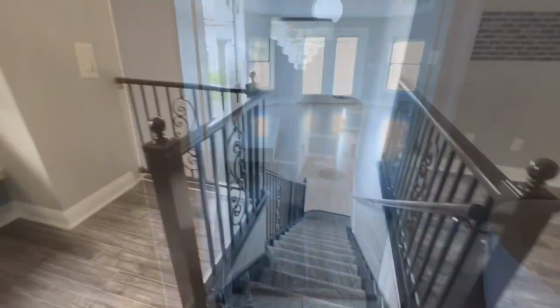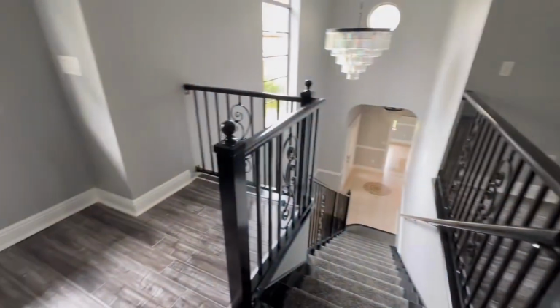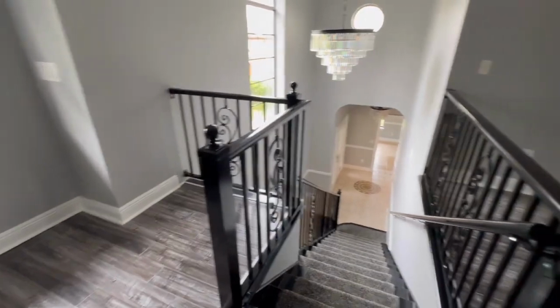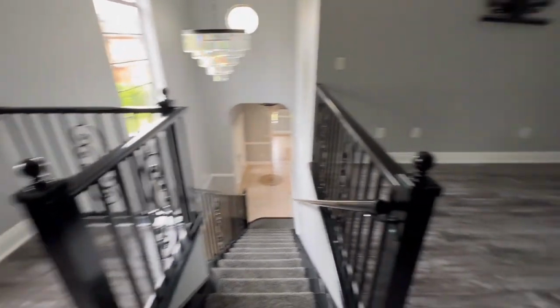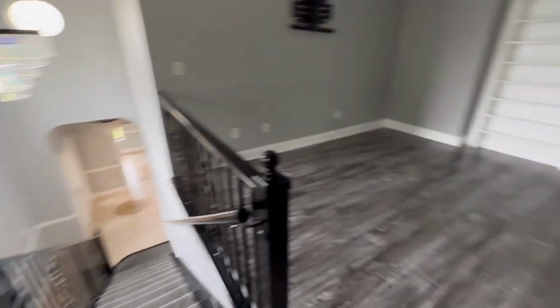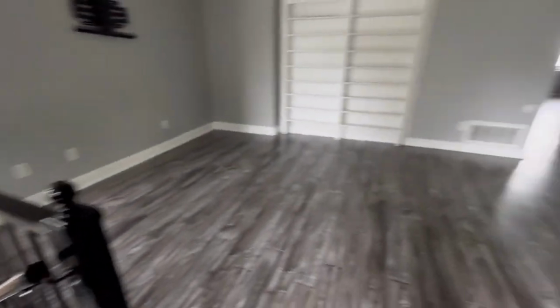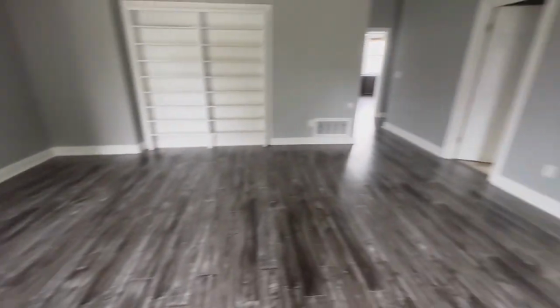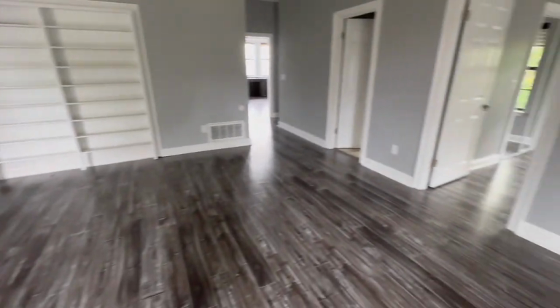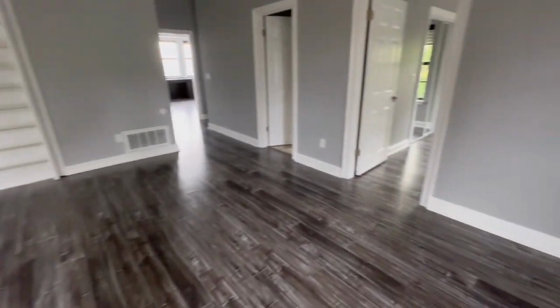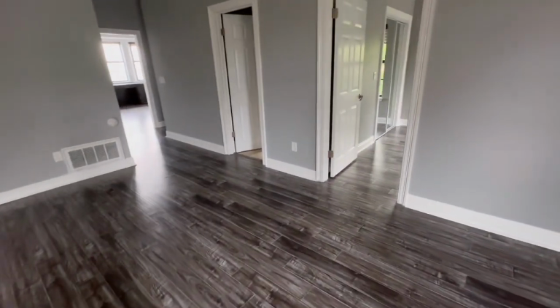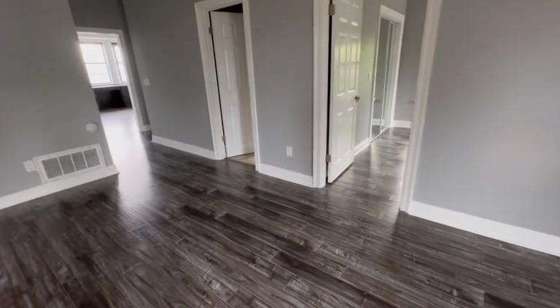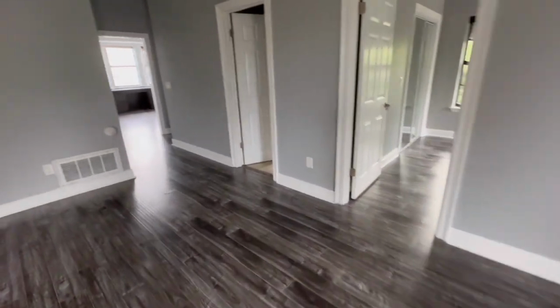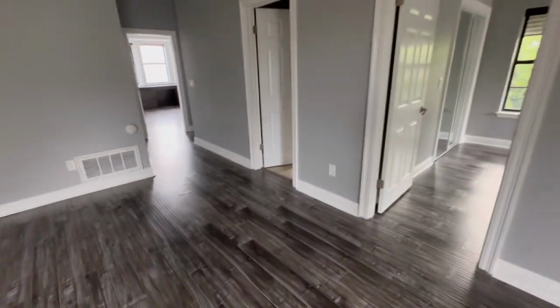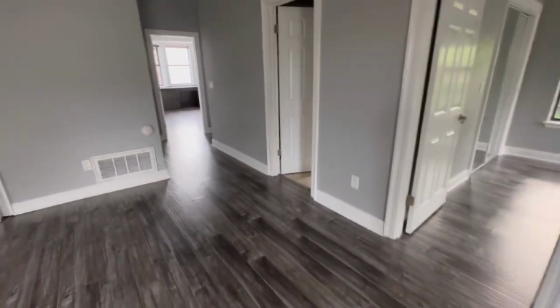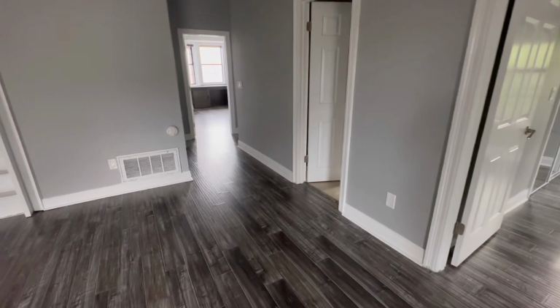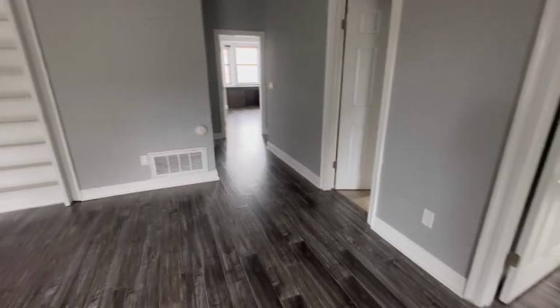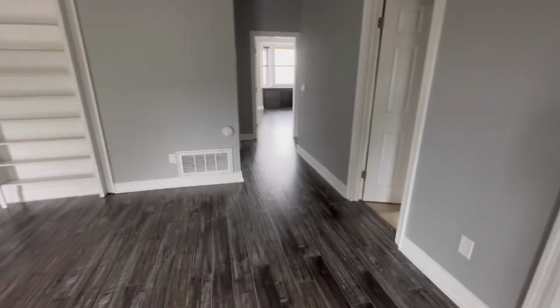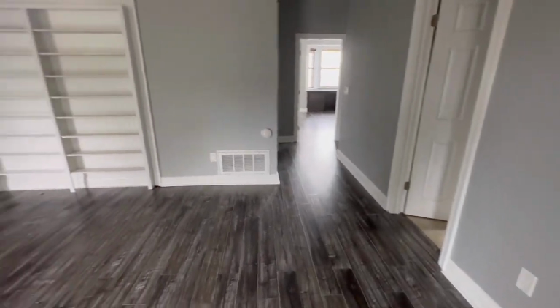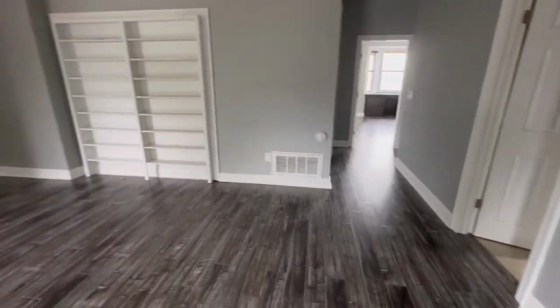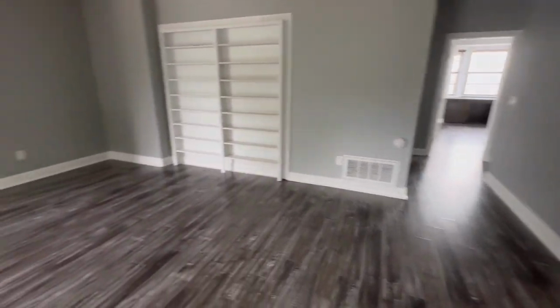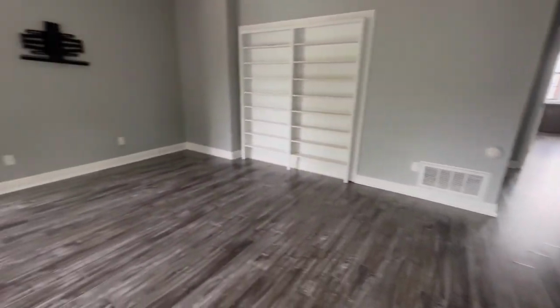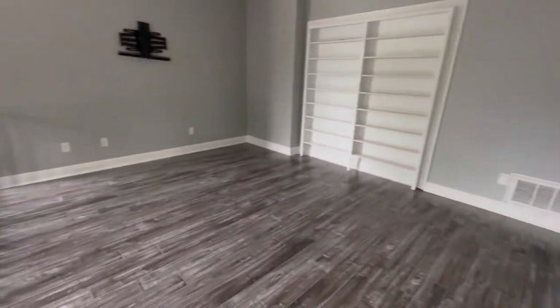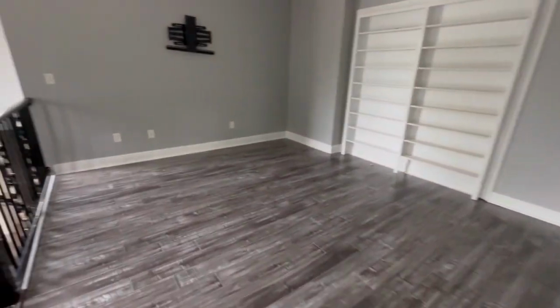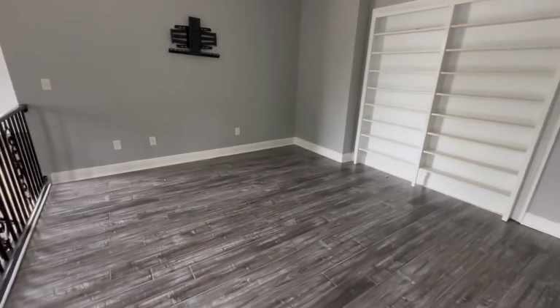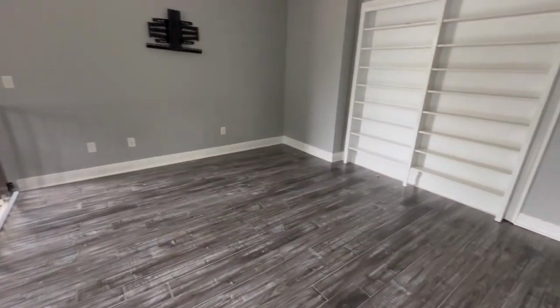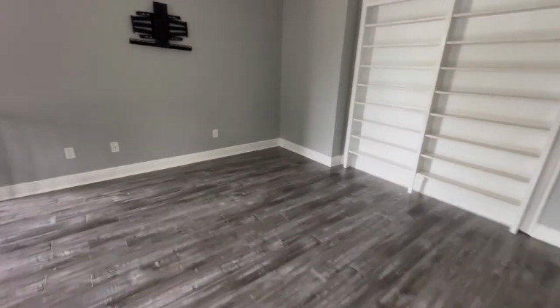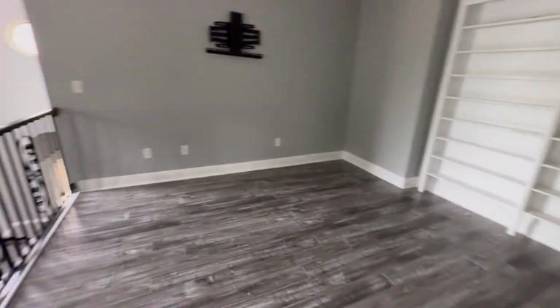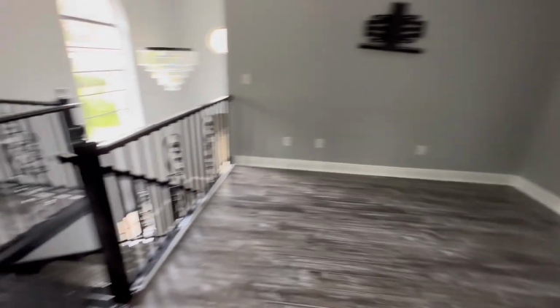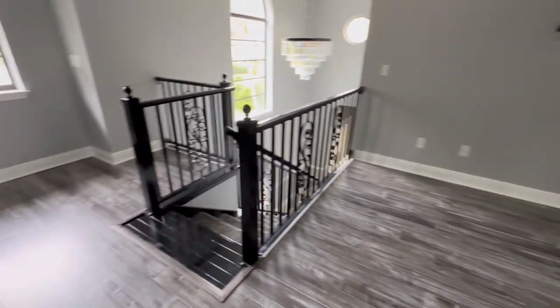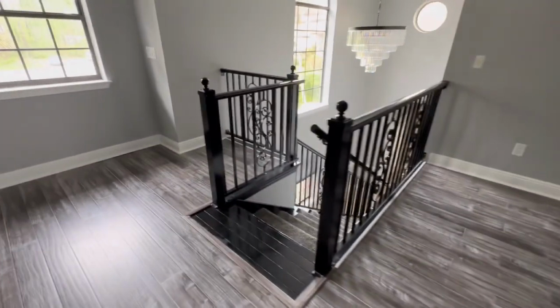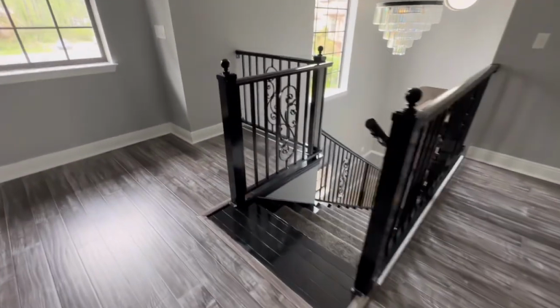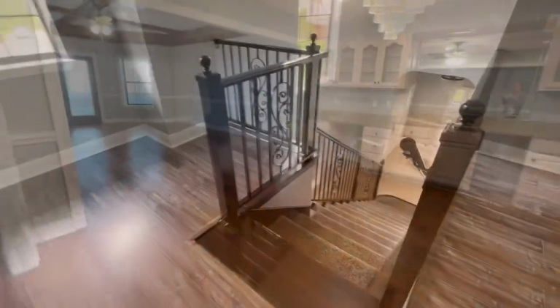Looking at the upstairs, you have one, two, three bedrooms and it looks like three bathrooms. I'll go outside now.